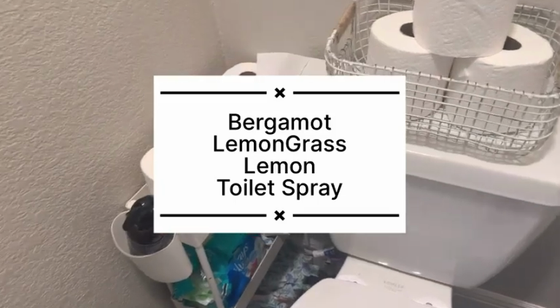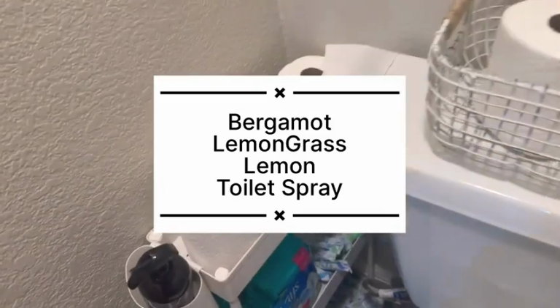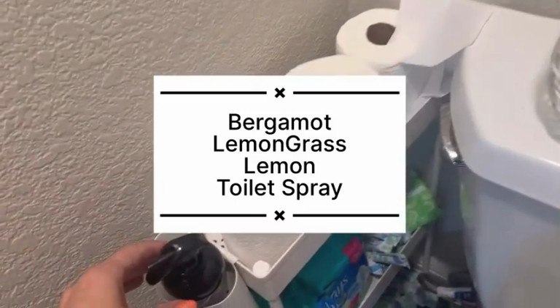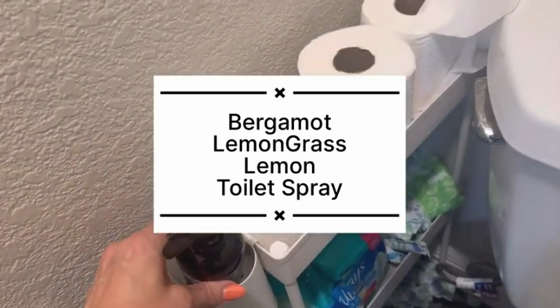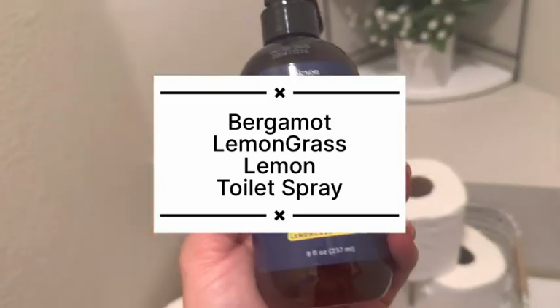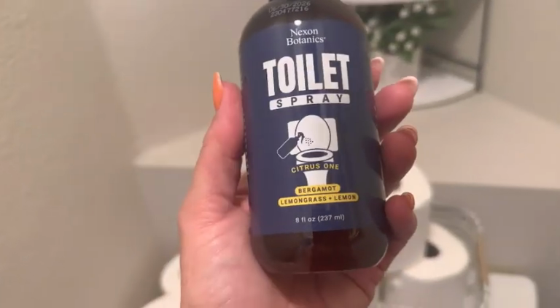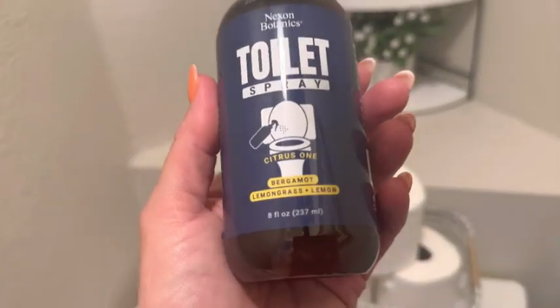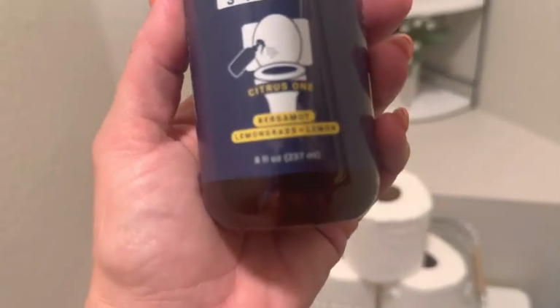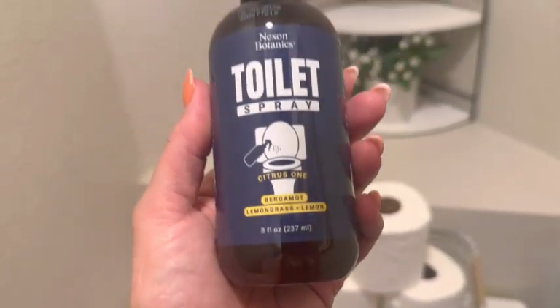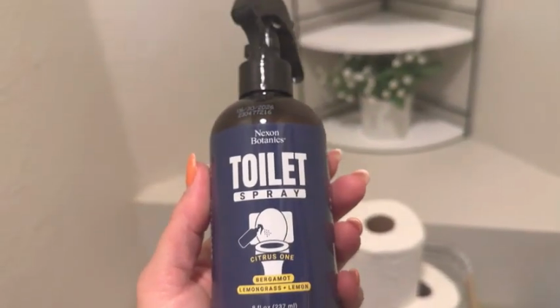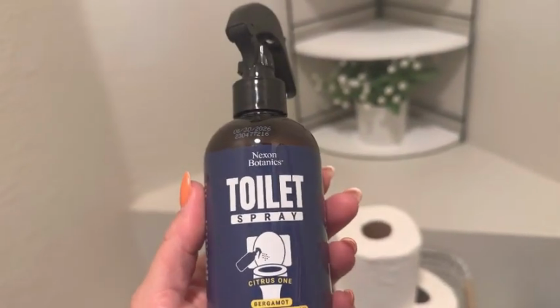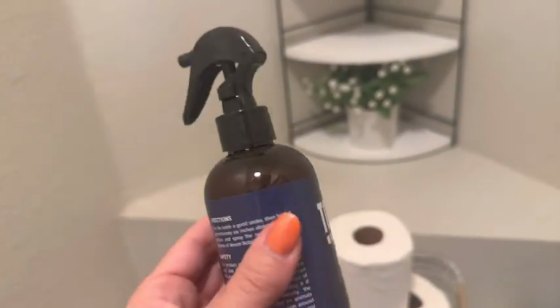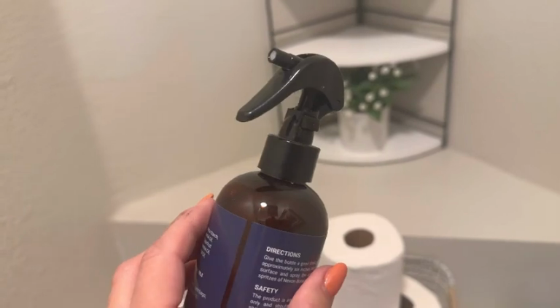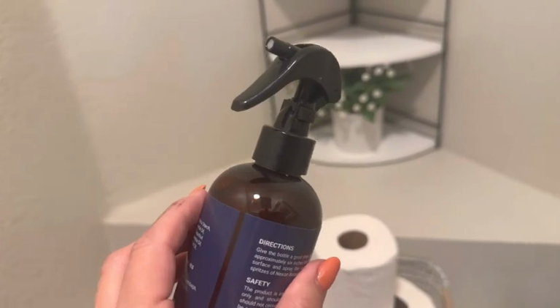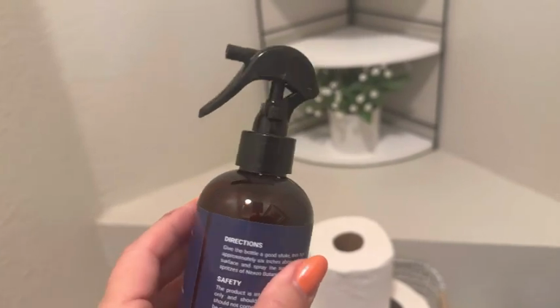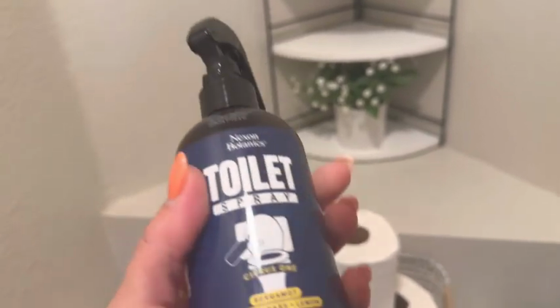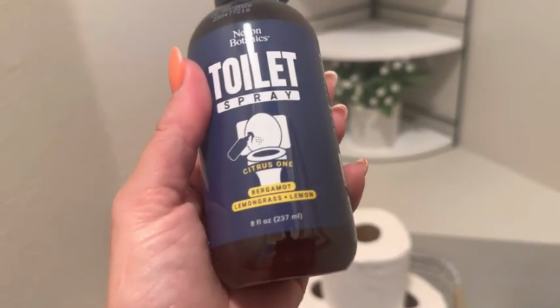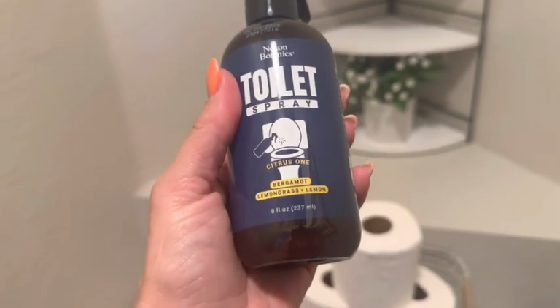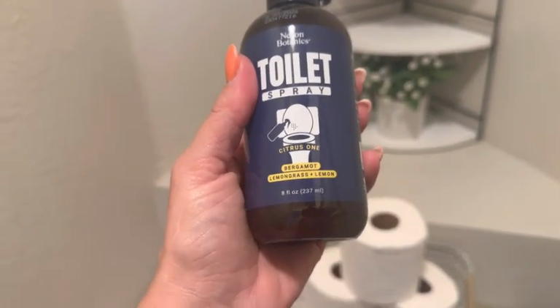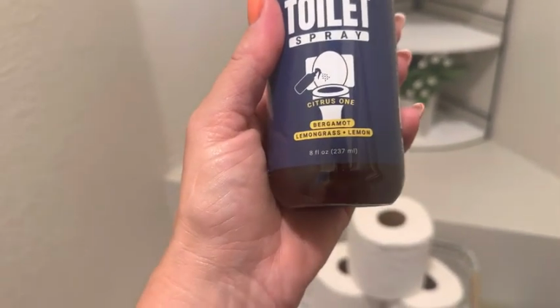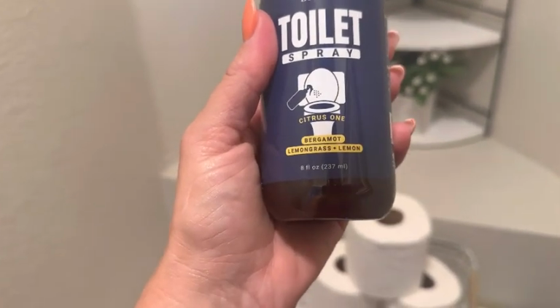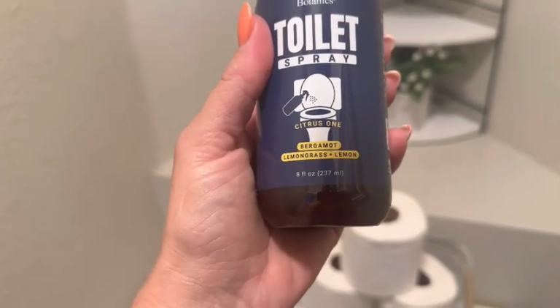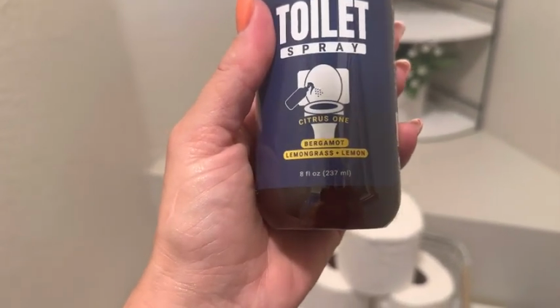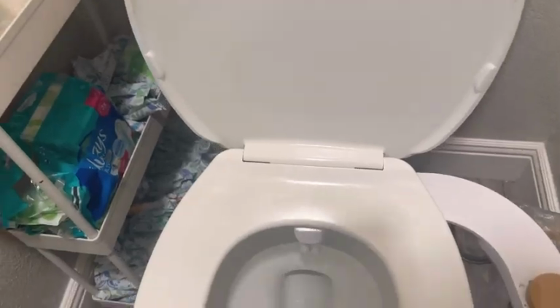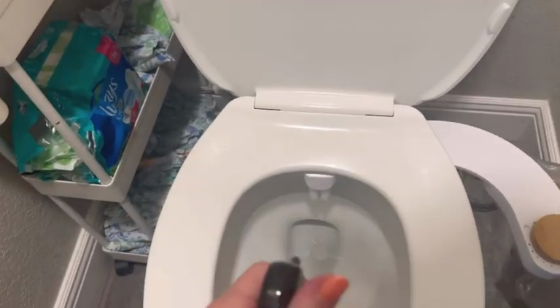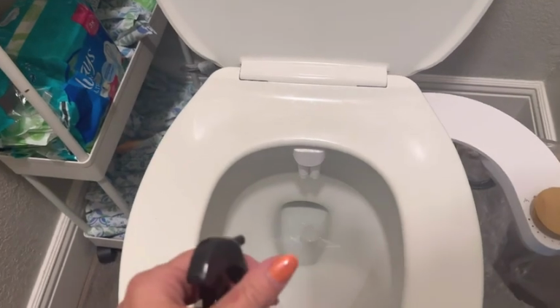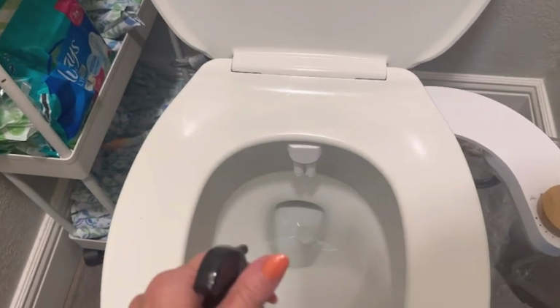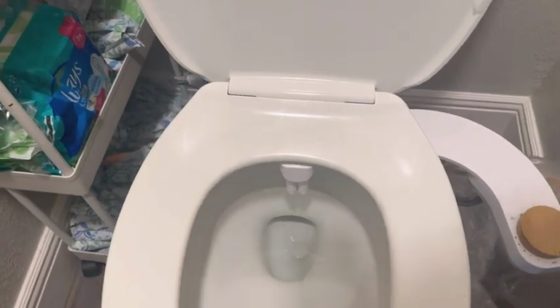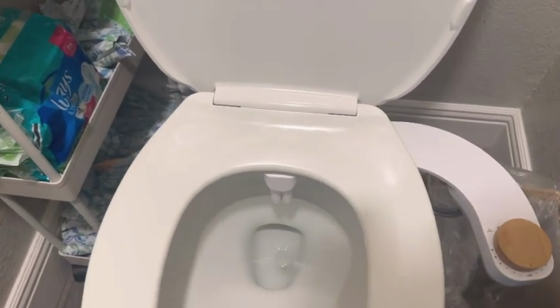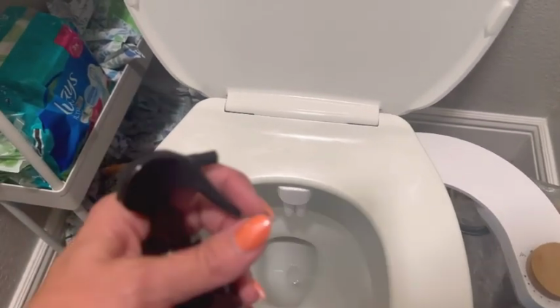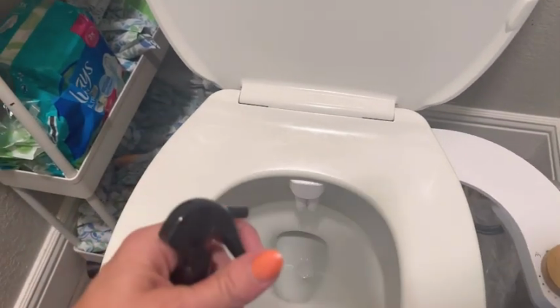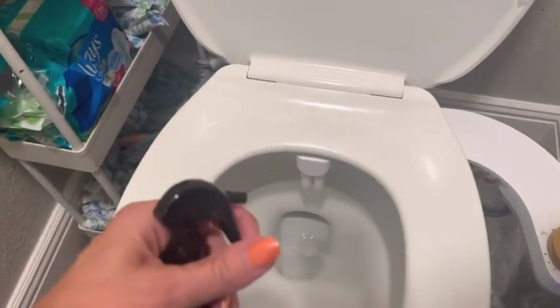This toilet spray is amazing. I wasn't sure I would like it because I use another brand usually, but this smells great. It smells like bergamot, lemongrass, and lemon, and the mixture of it just smells better than any other toilet spray I've tried.